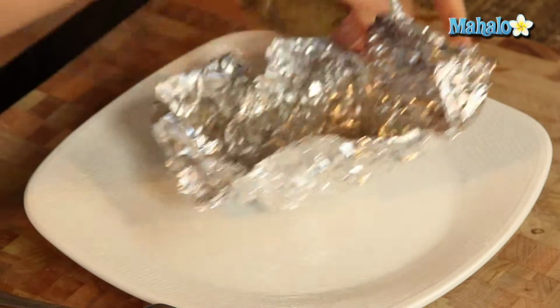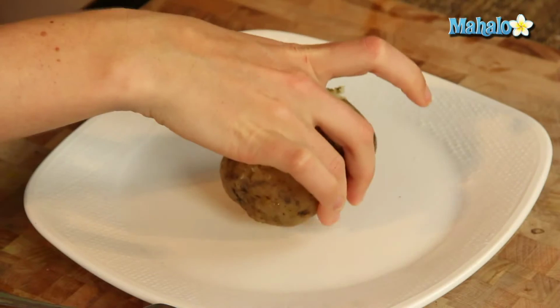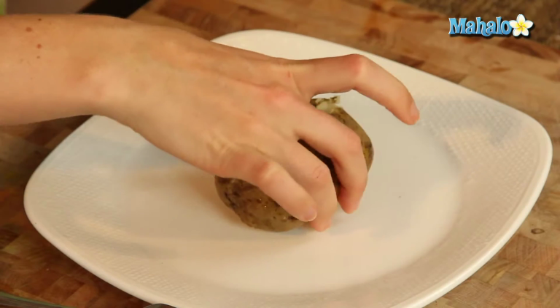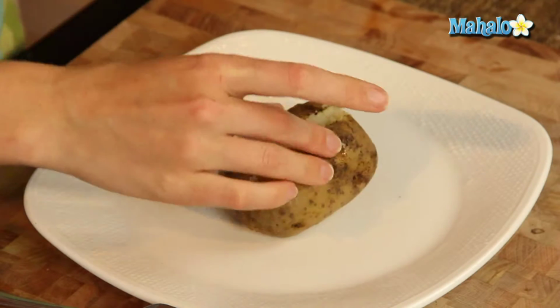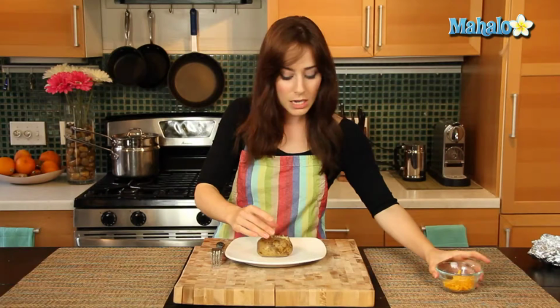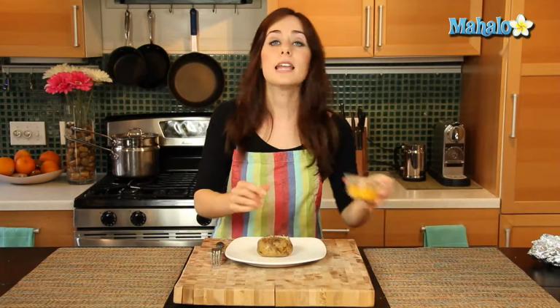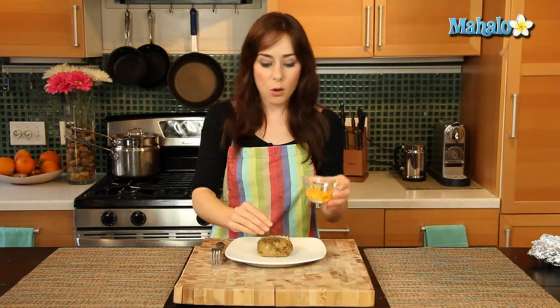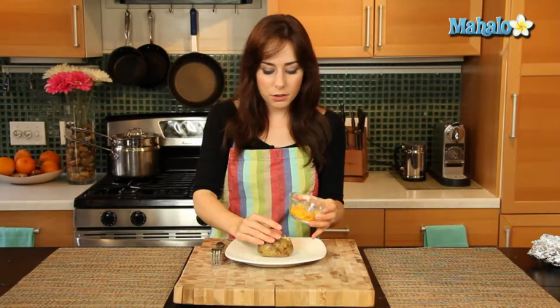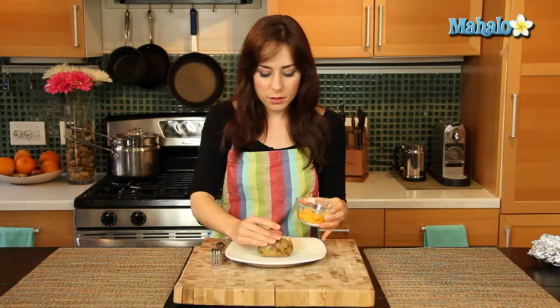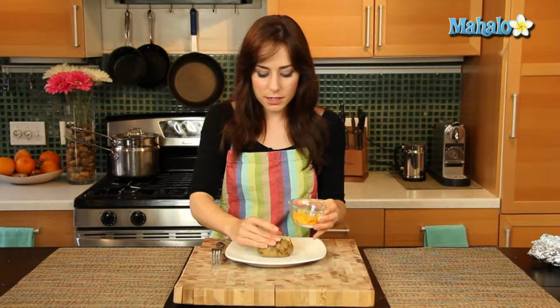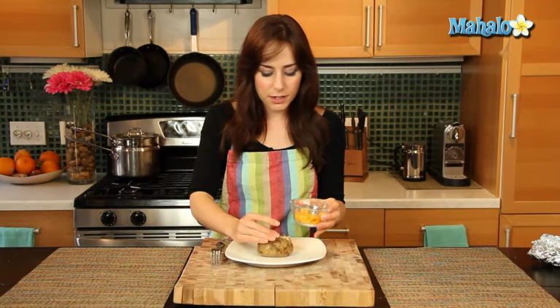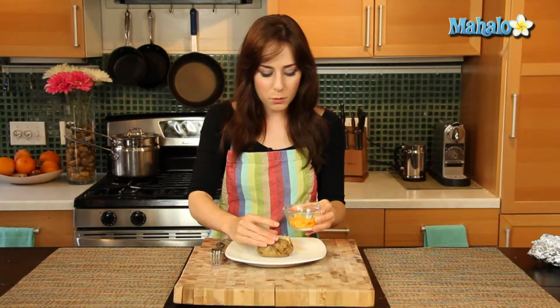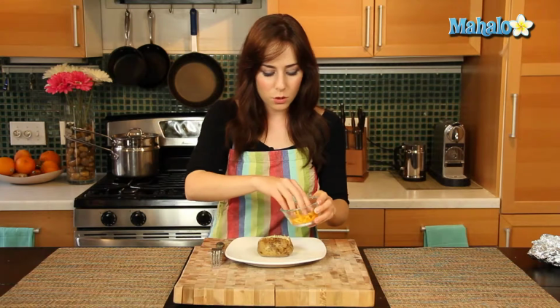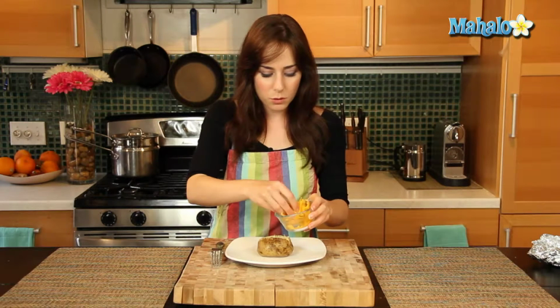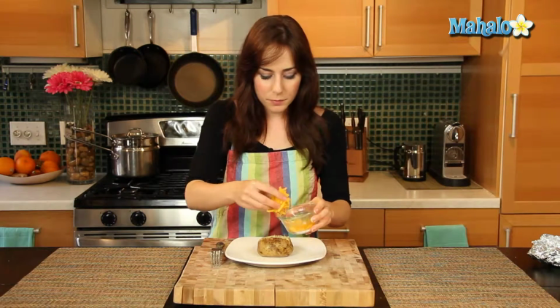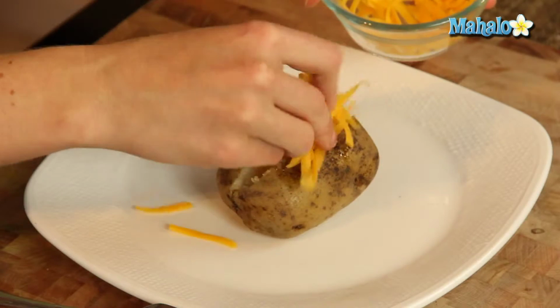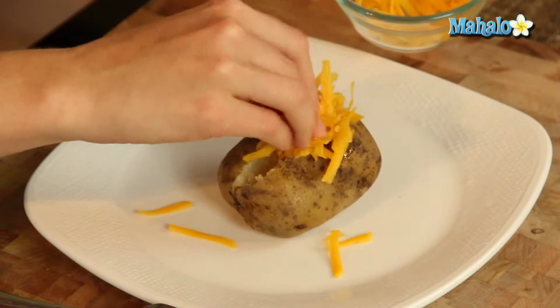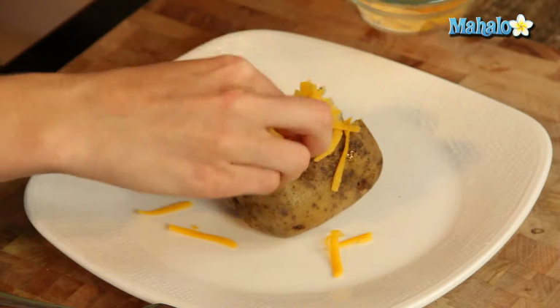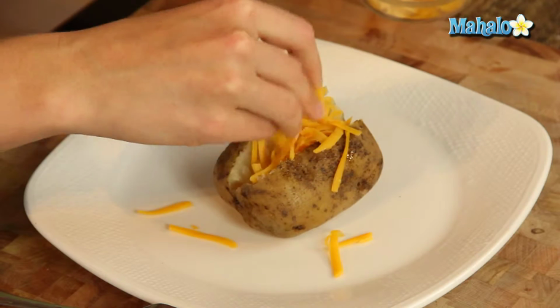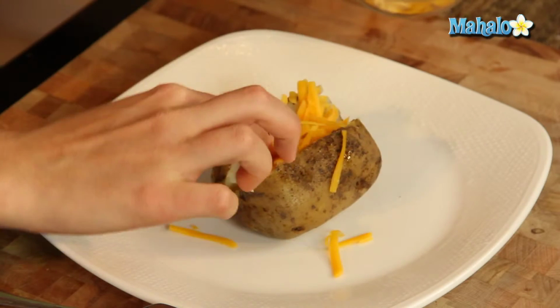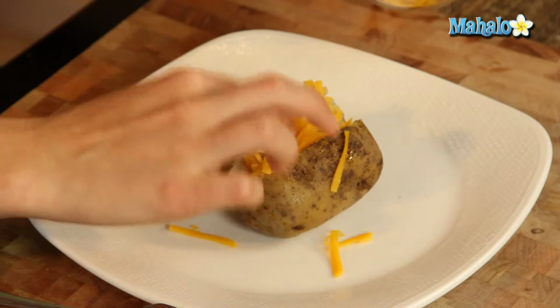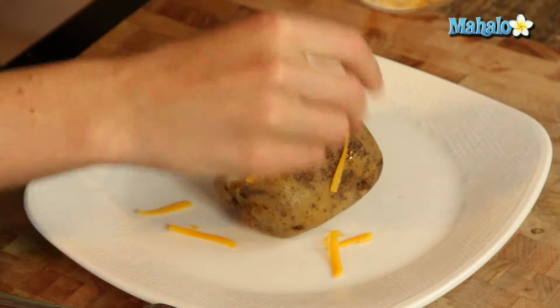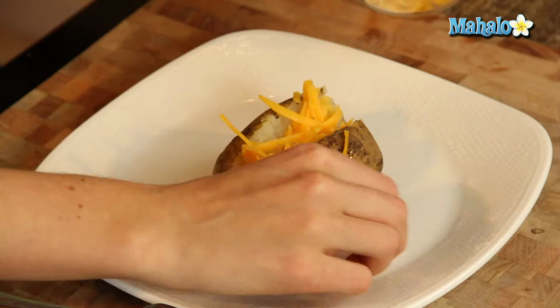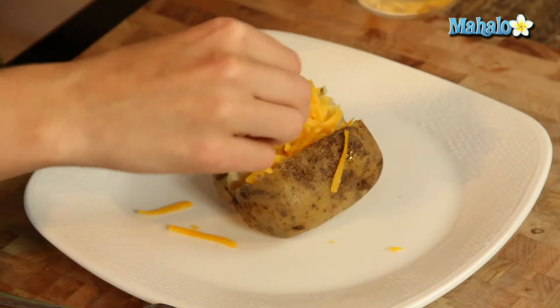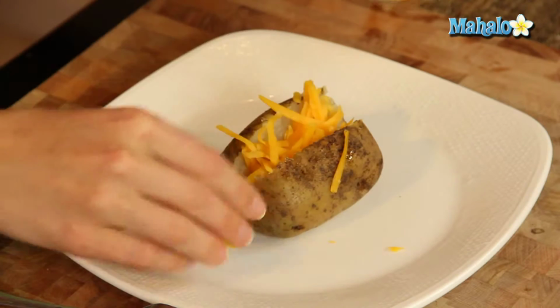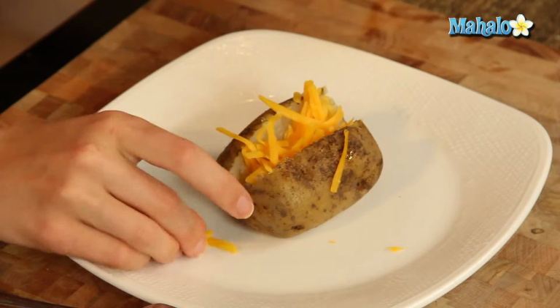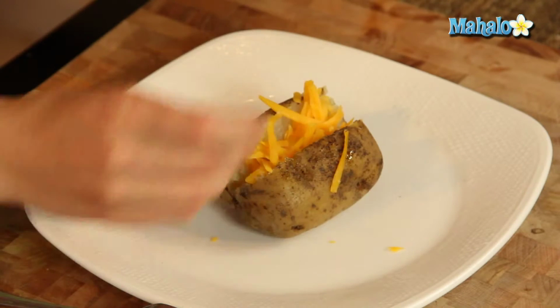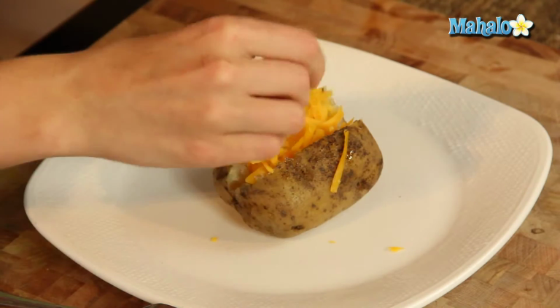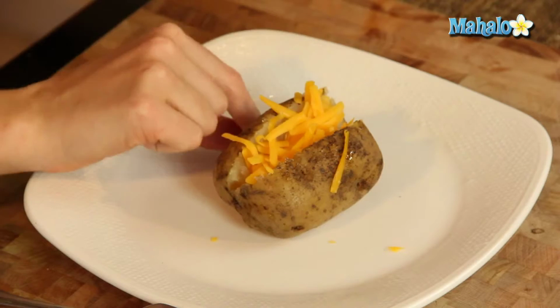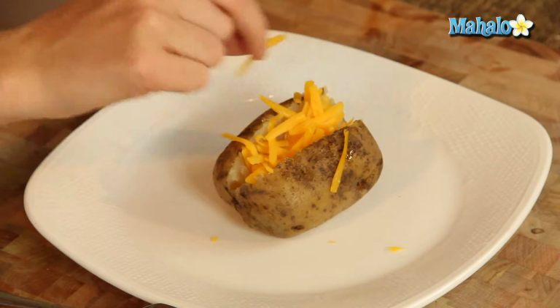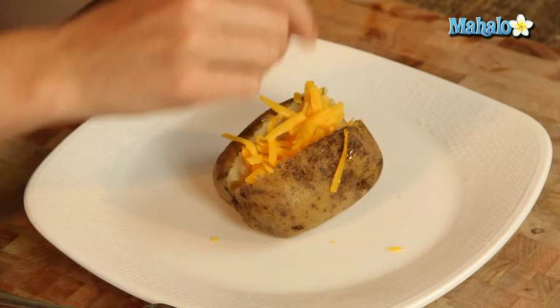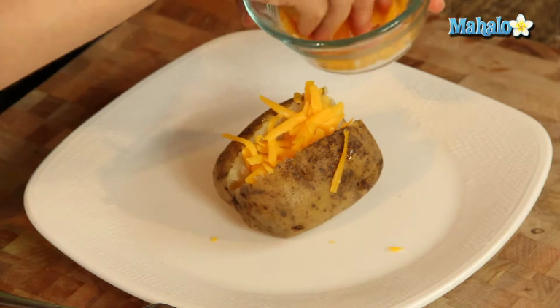So let's get rid of our foil. And then all we're going to do with this one — it's very, very simple. We are just going to push the cheesy yumminess goodness into a little potato cavity.